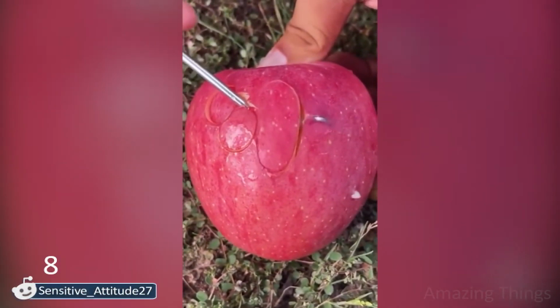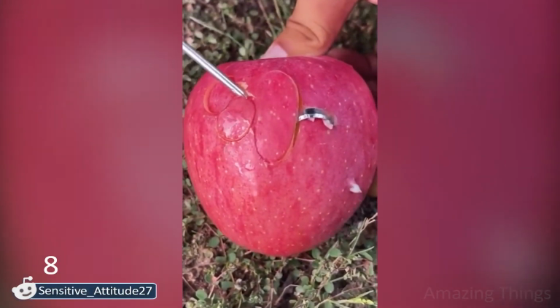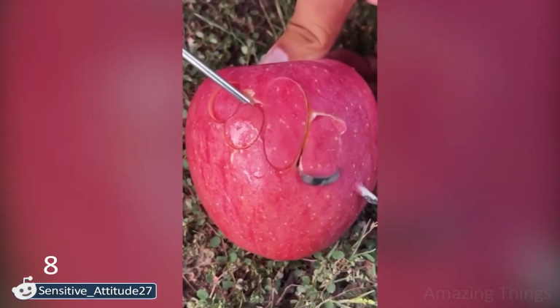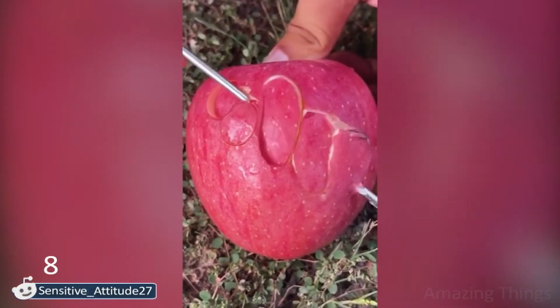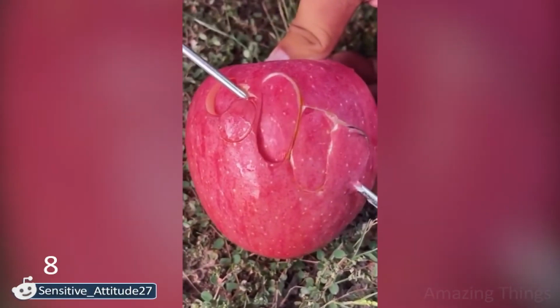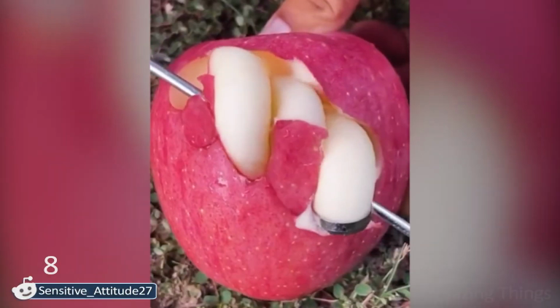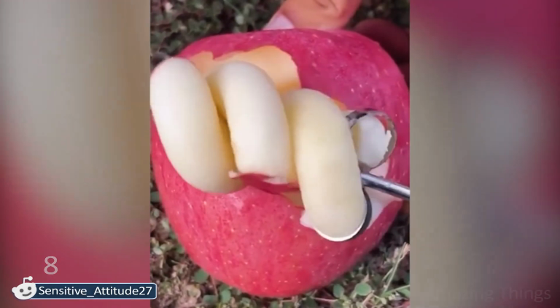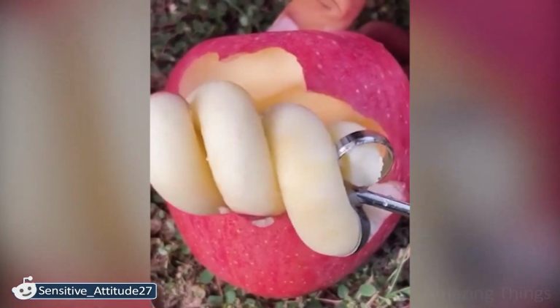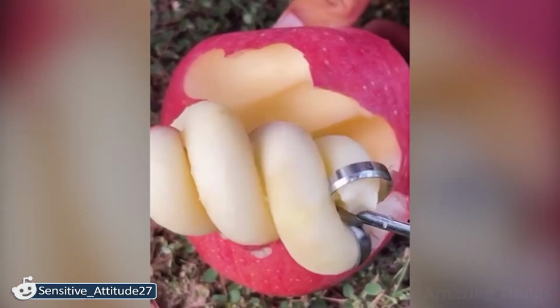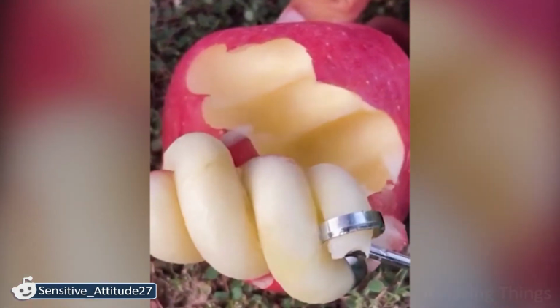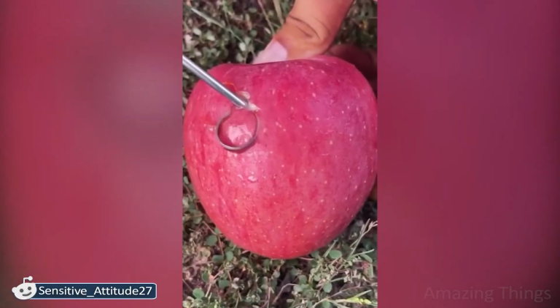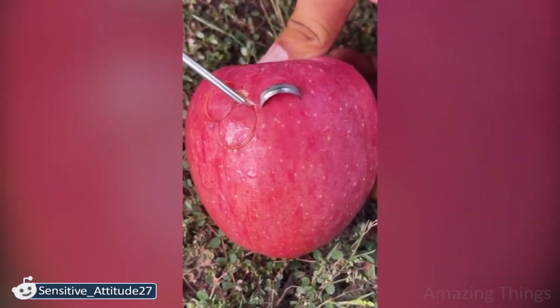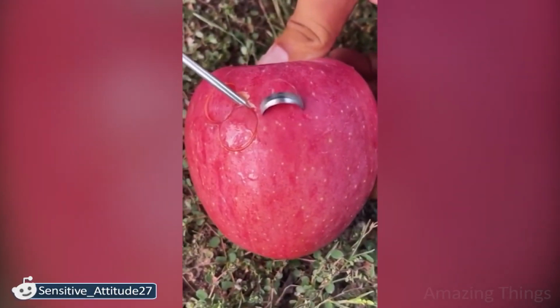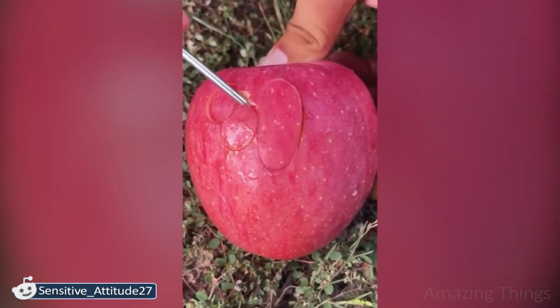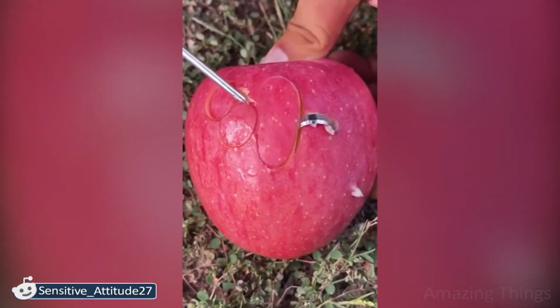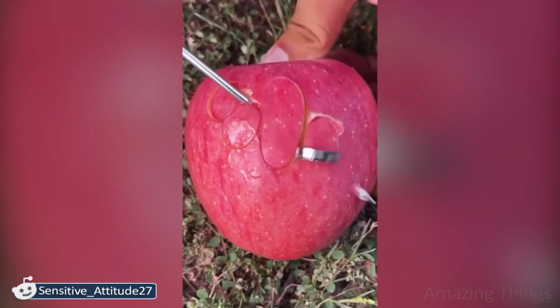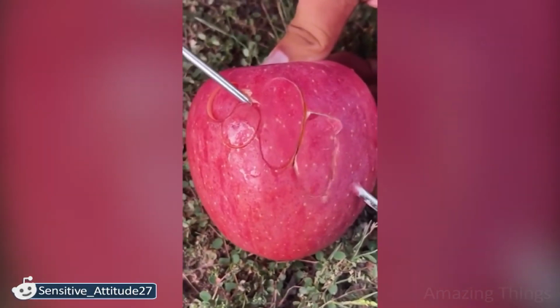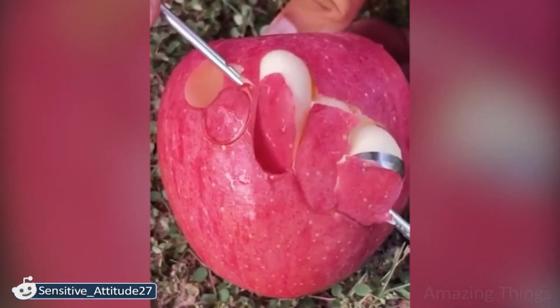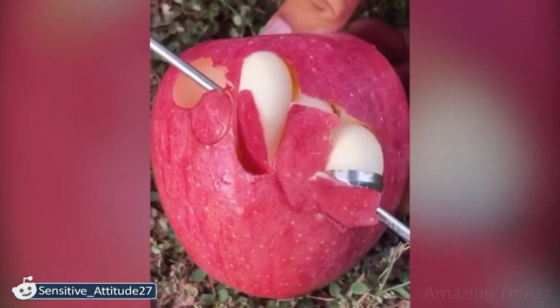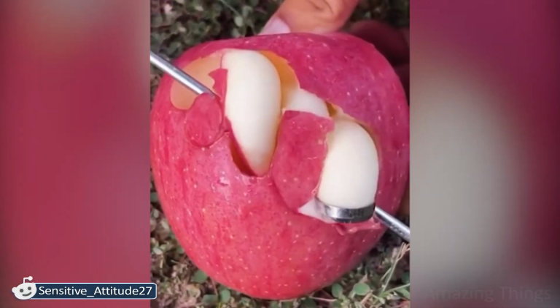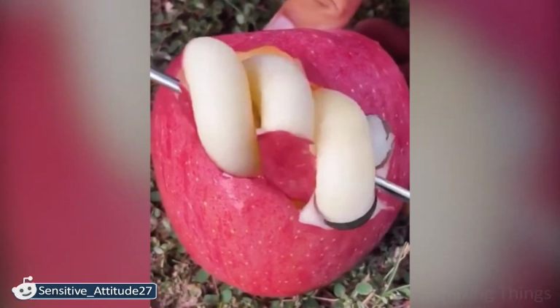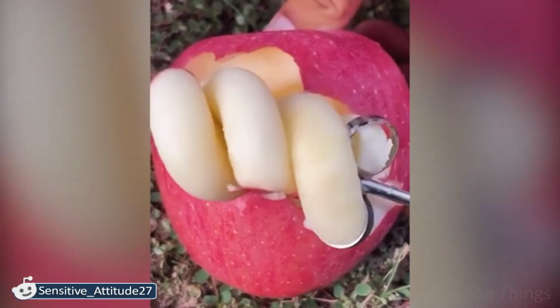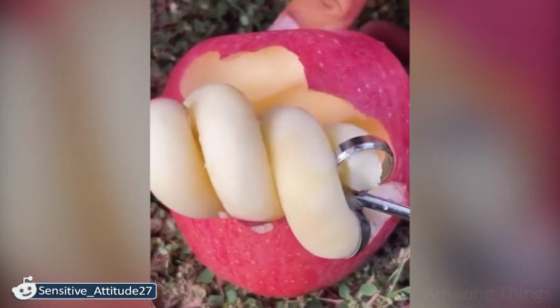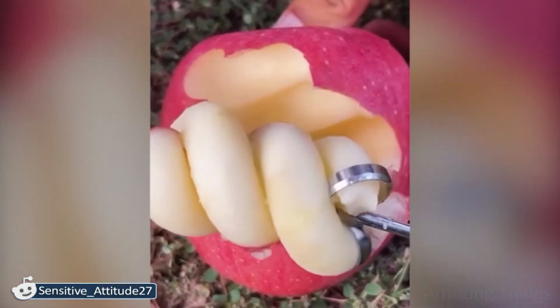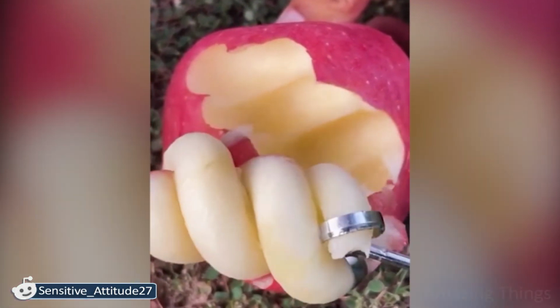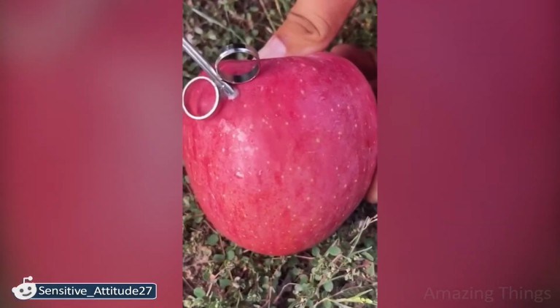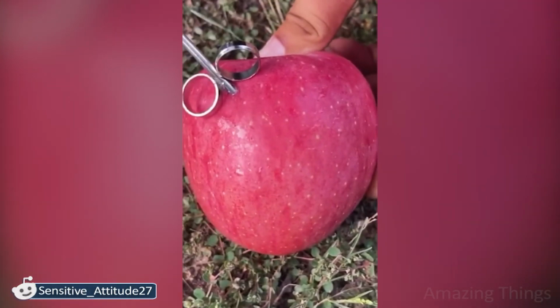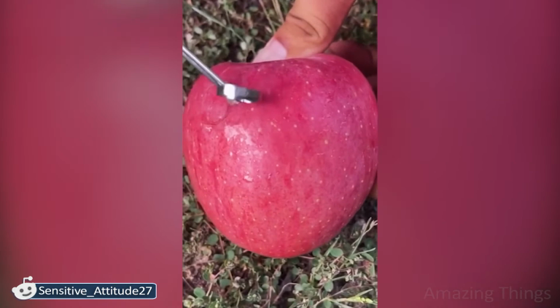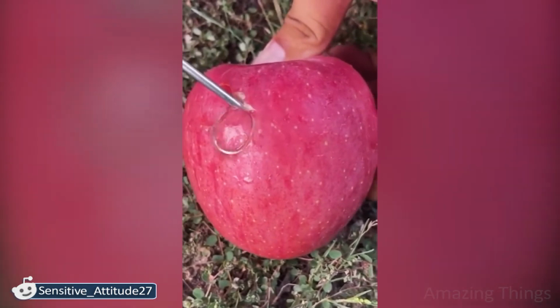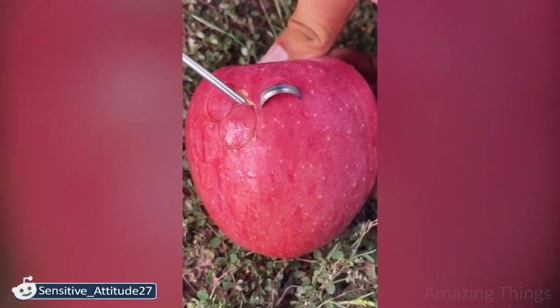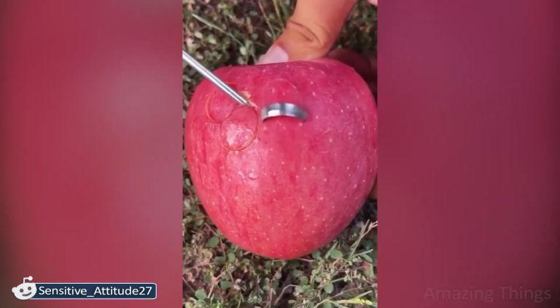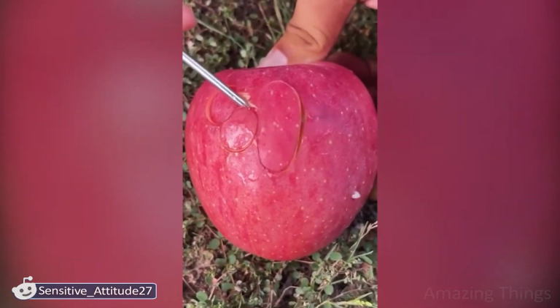I've seen something similar before, only it was not an apple spiral. It's just awesome — no words! I can imagine how you can decorate a dish with such apple spirals. By the way, don't worry about the rest of the apple — you can give it to me.